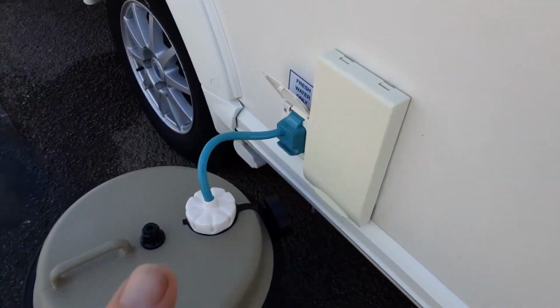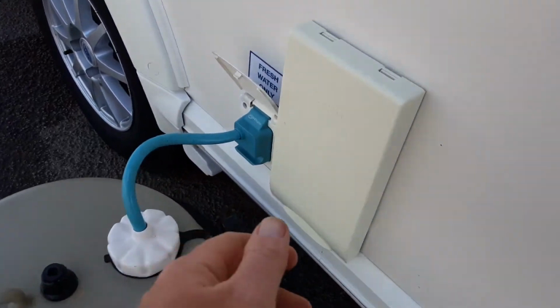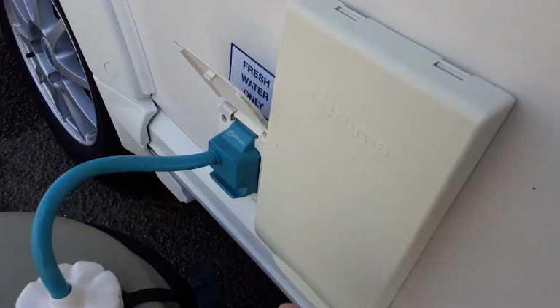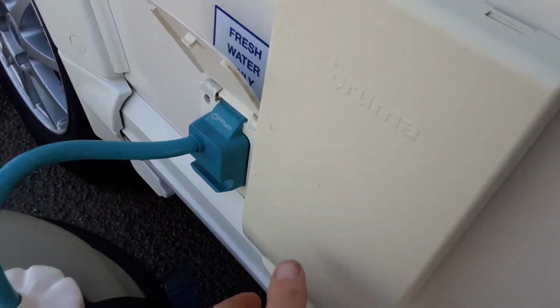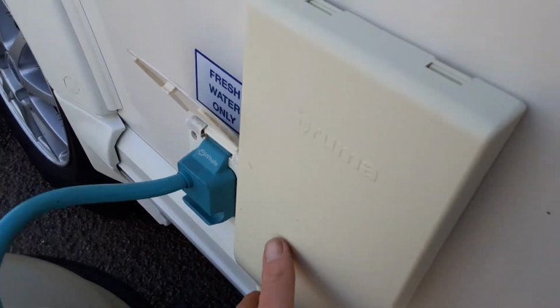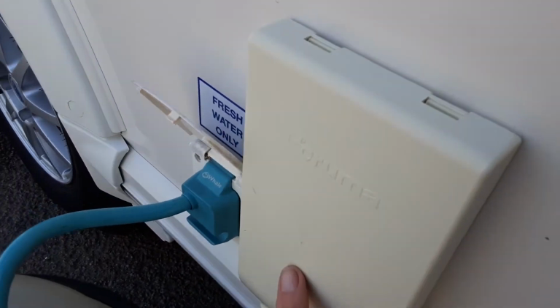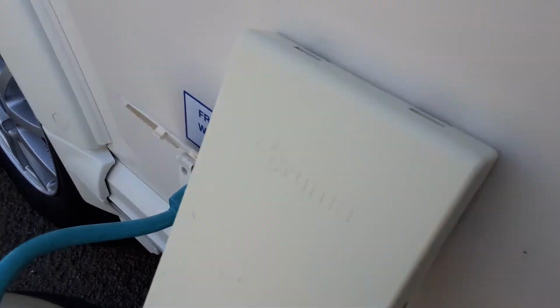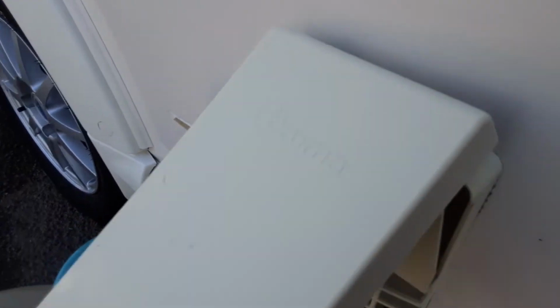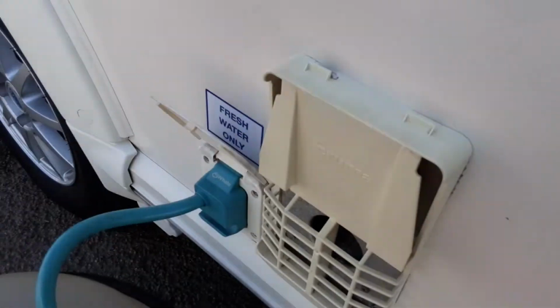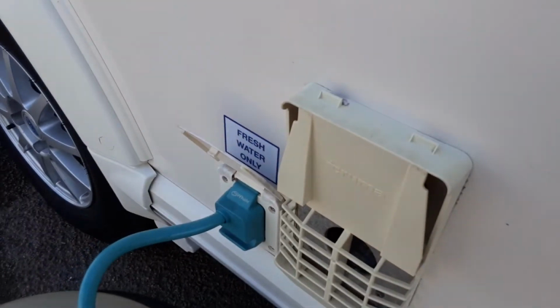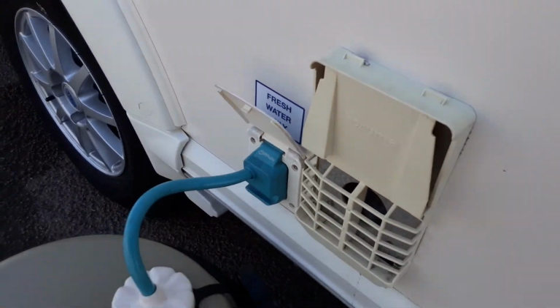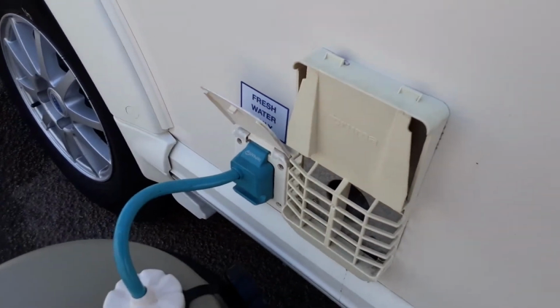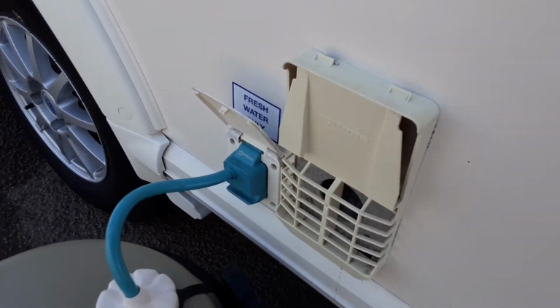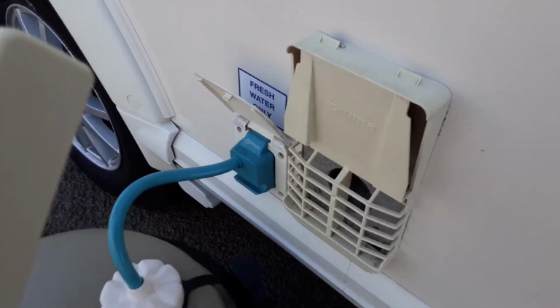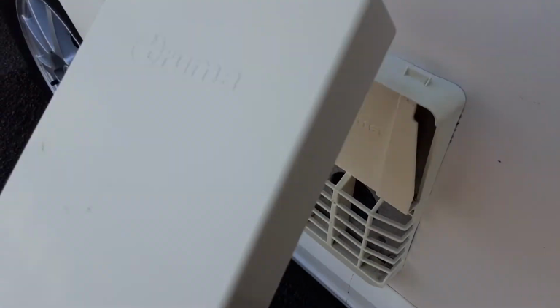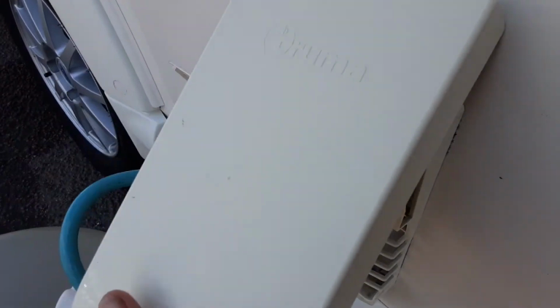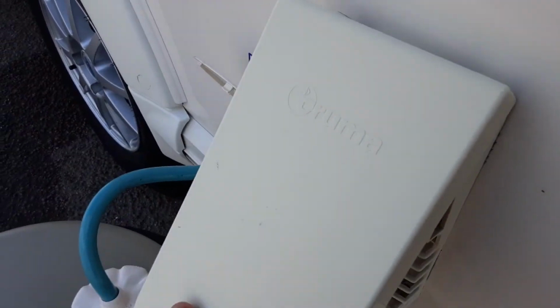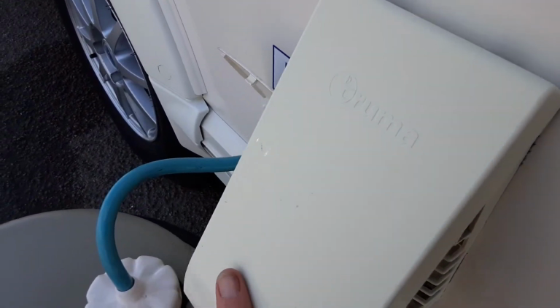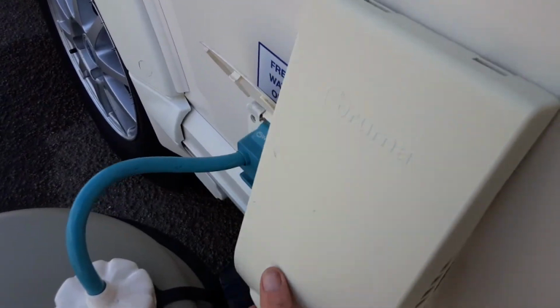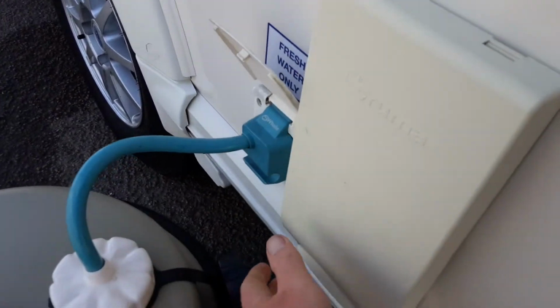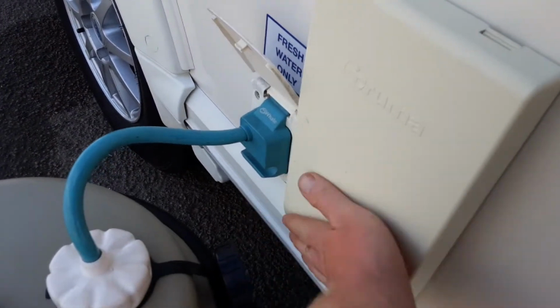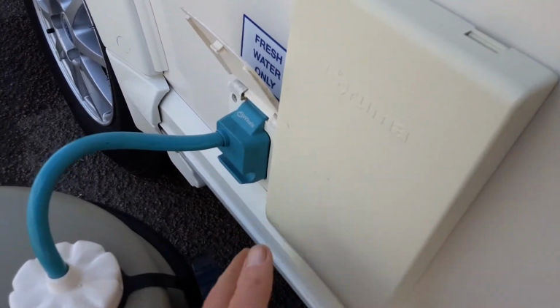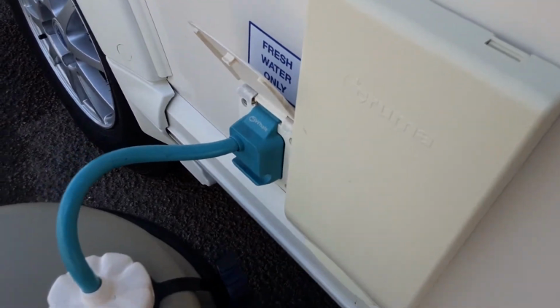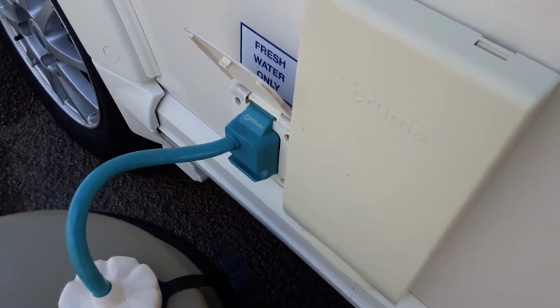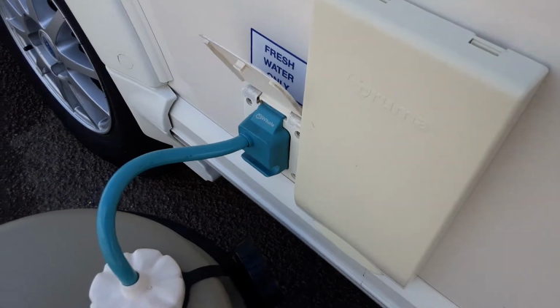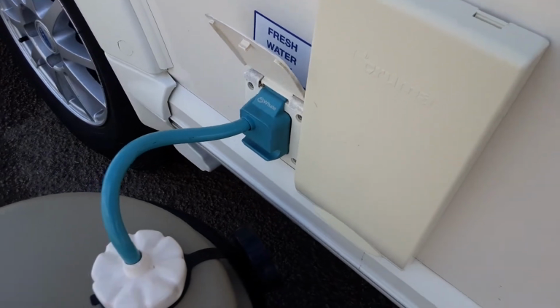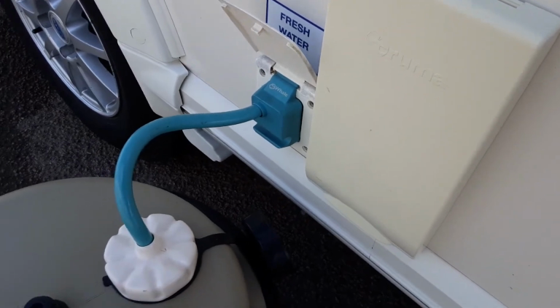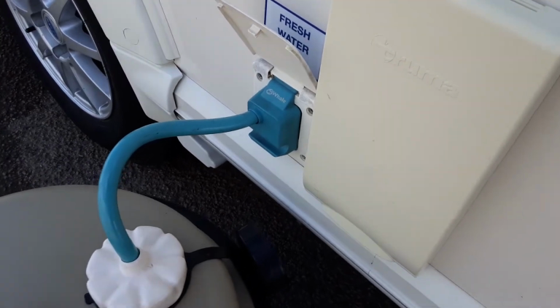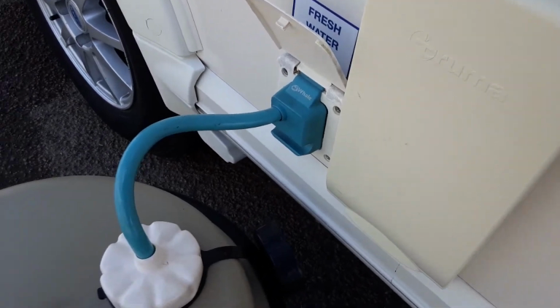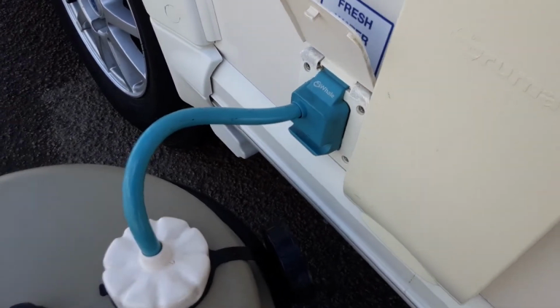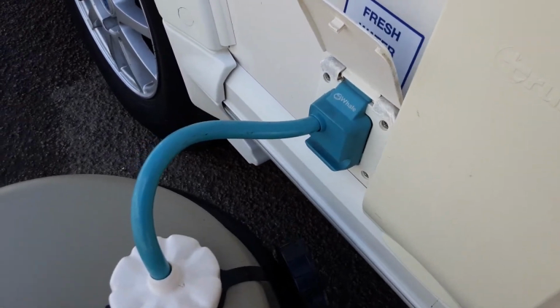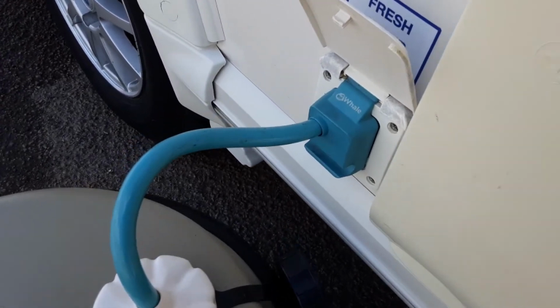We've then got our heating and hot water flue. You need to remove this cover prior to operating the heating or hot water inside the caravan, and we'll demonstrate that when we go inside the caravan — how that works.